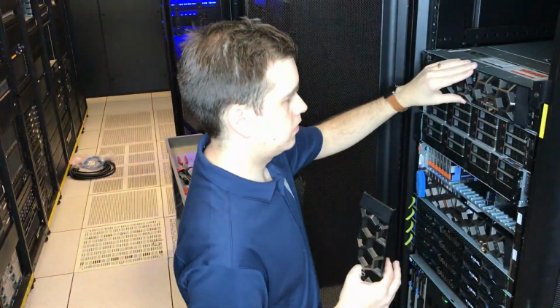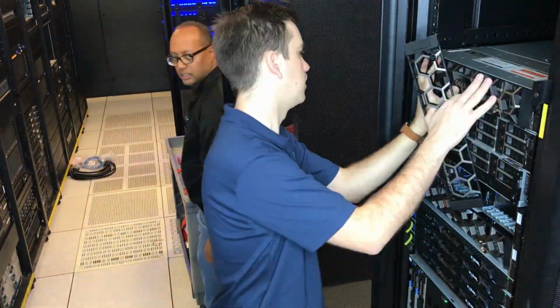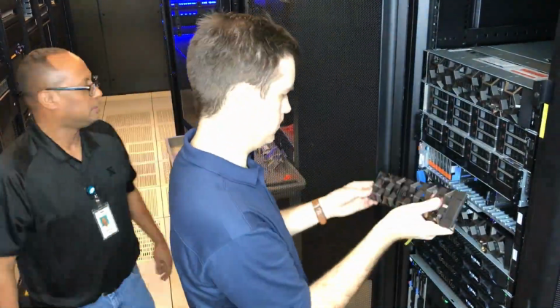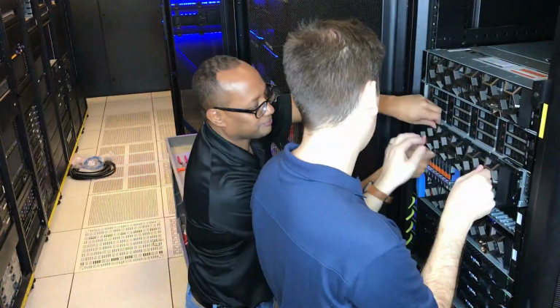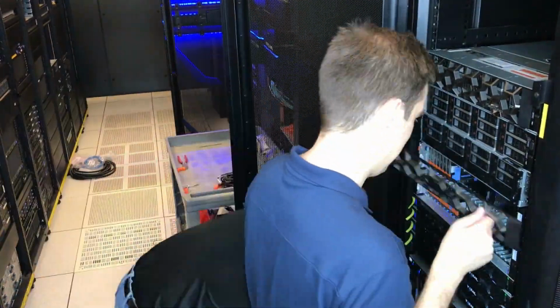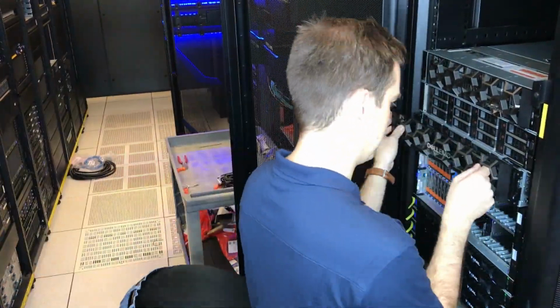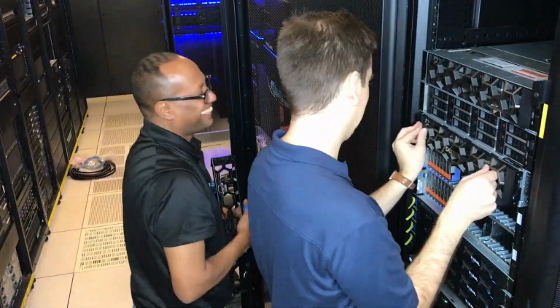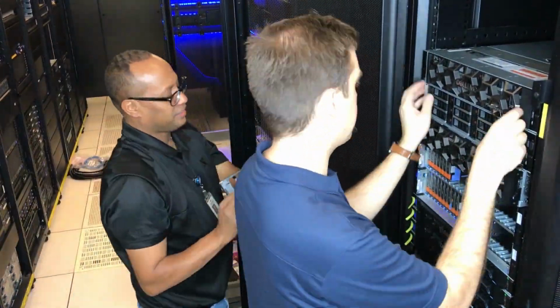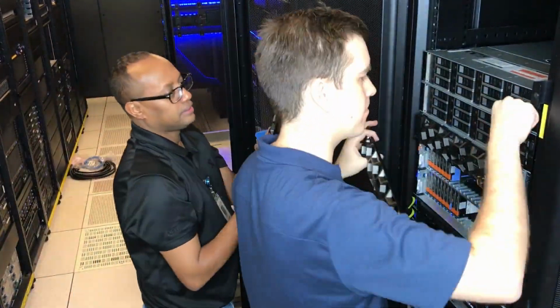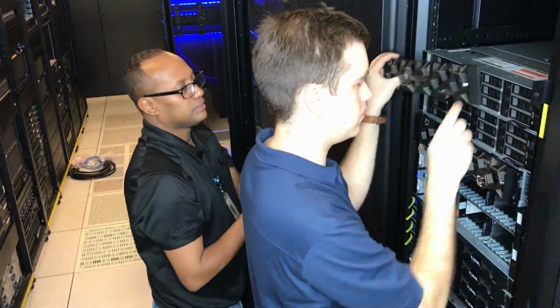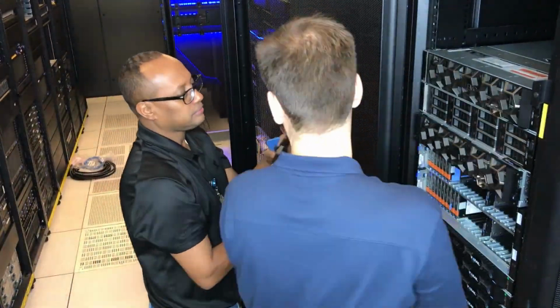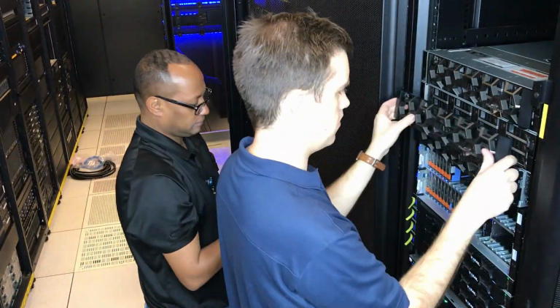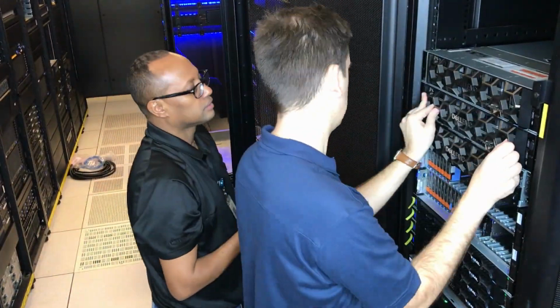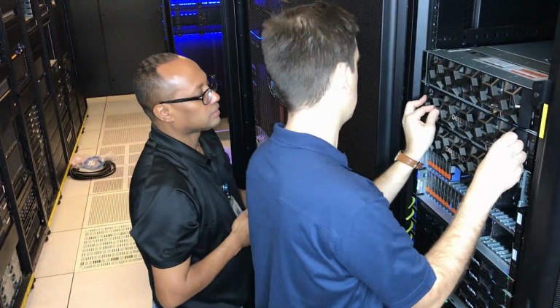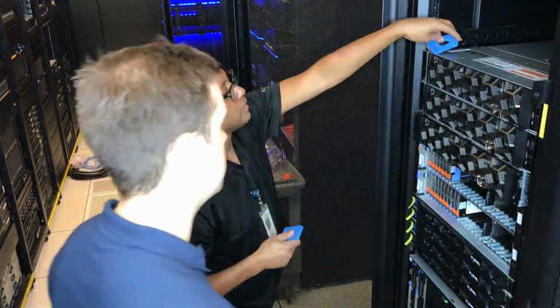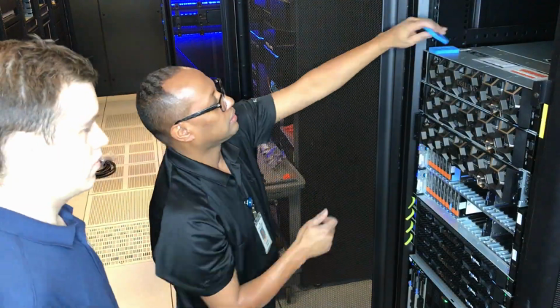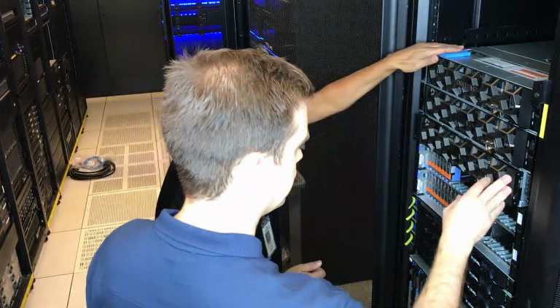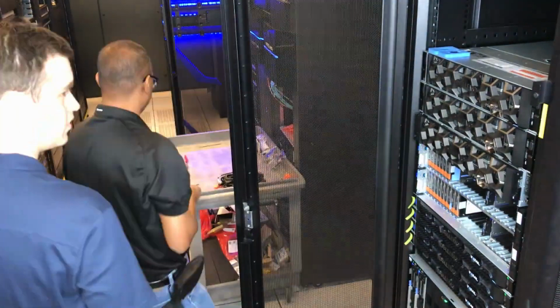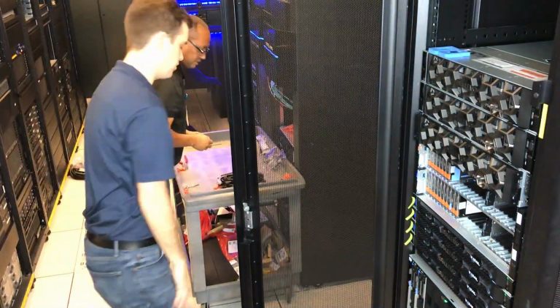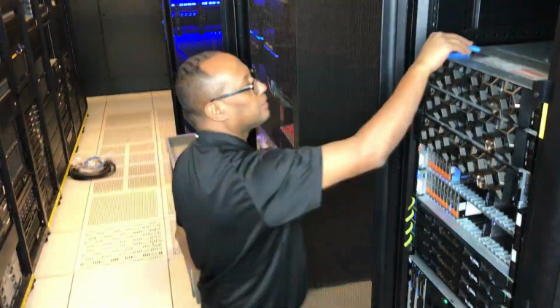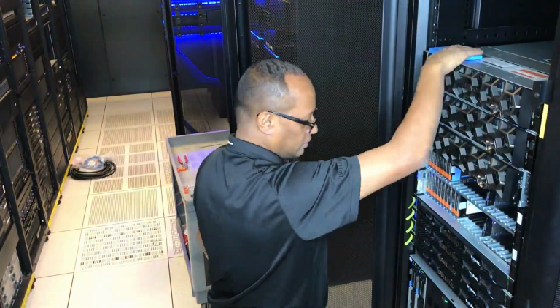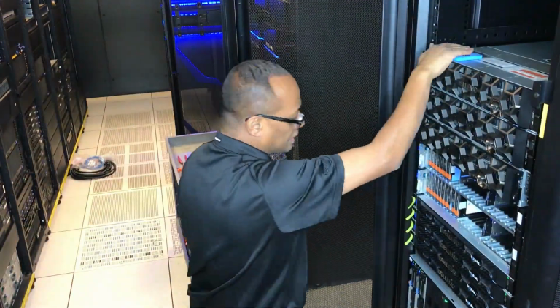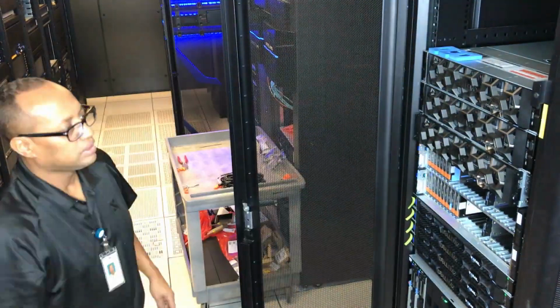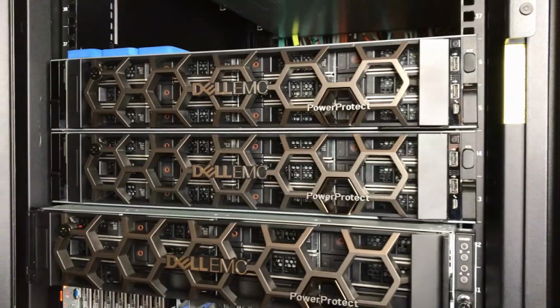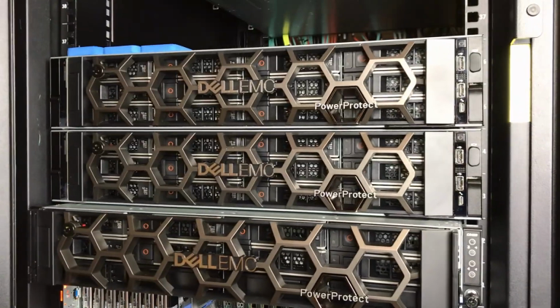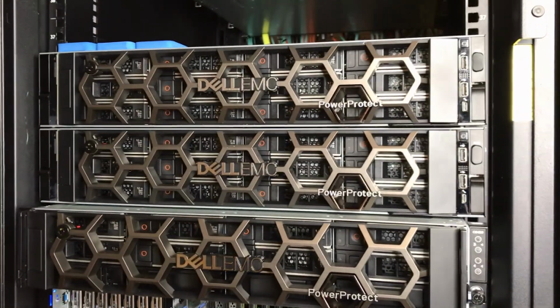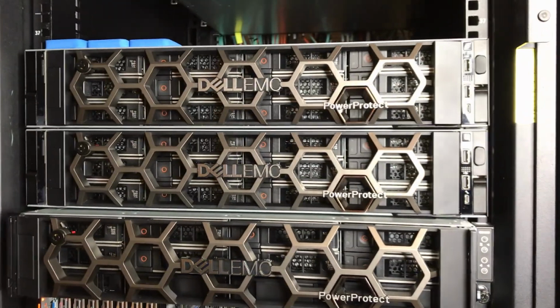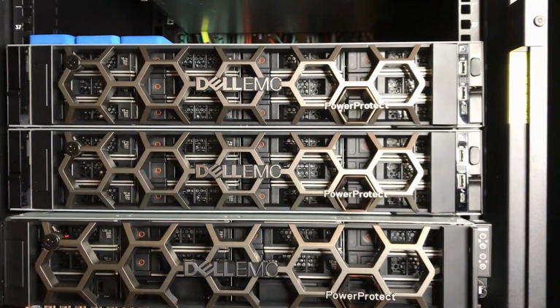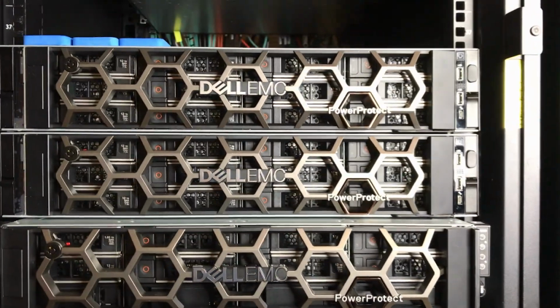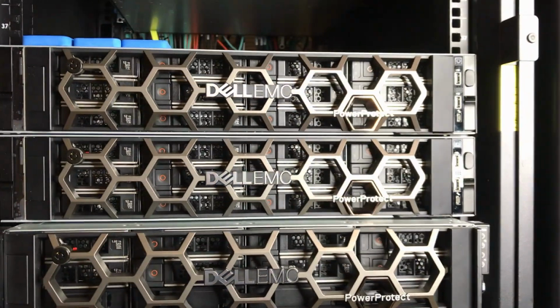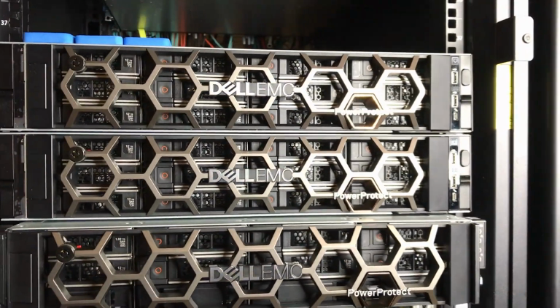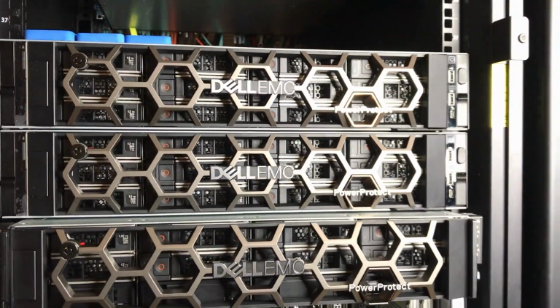The X400 is perfect for protecting VMware VMs, Oracle and Linux, and SQL workloads with application awareness and instant access restores.